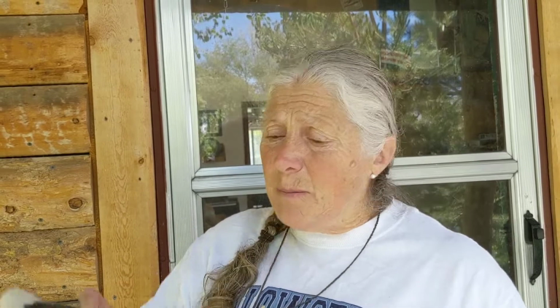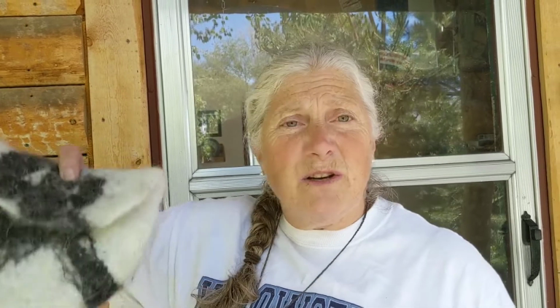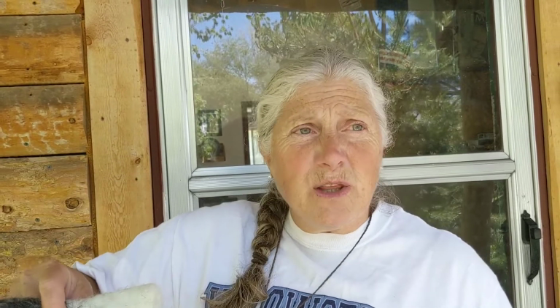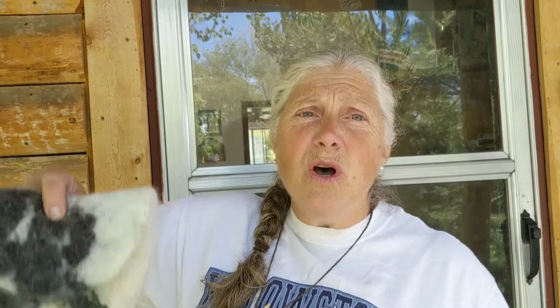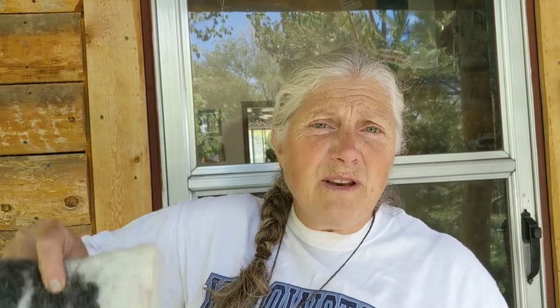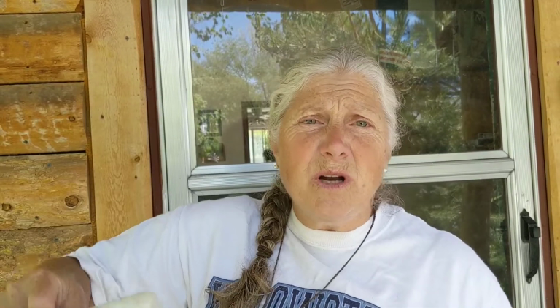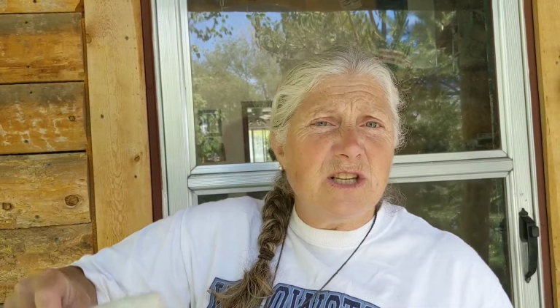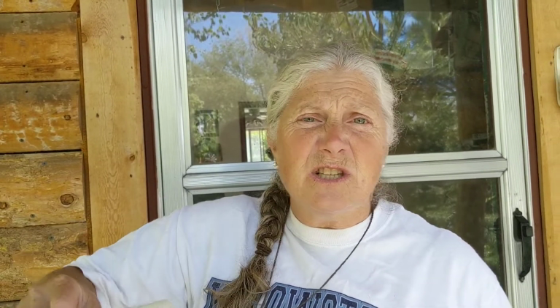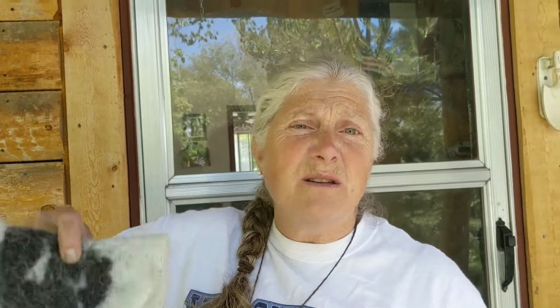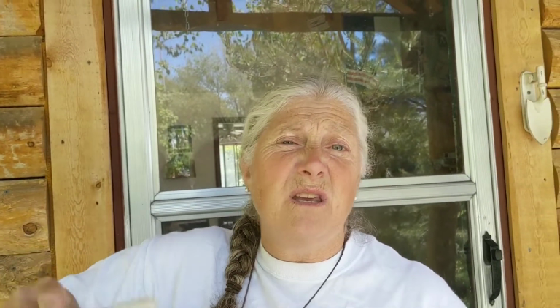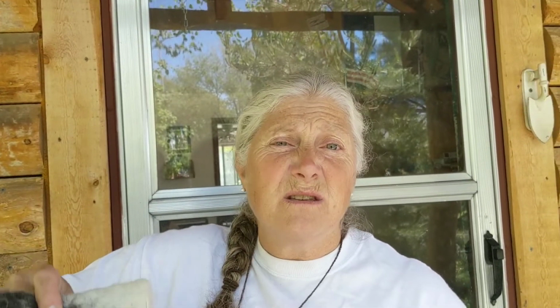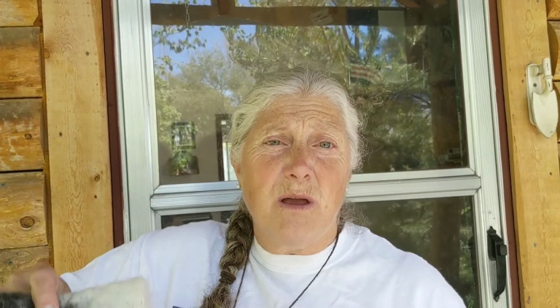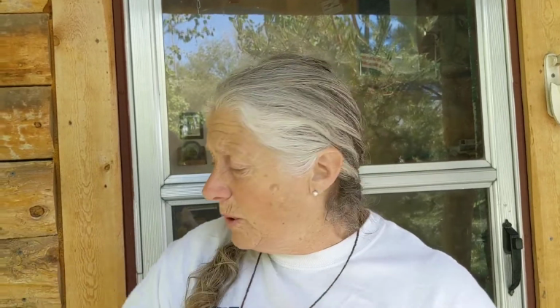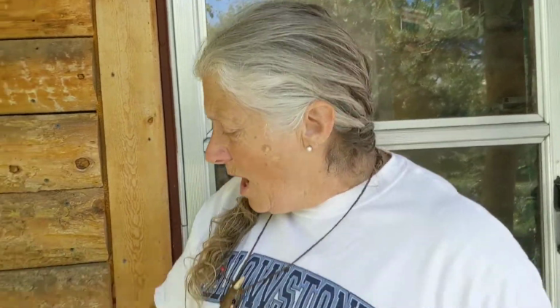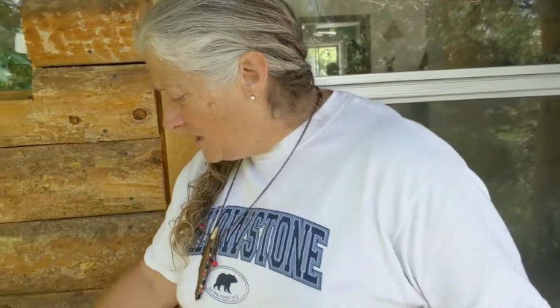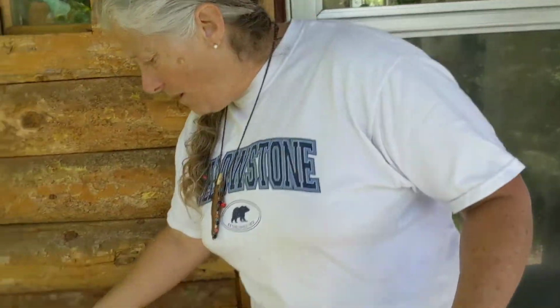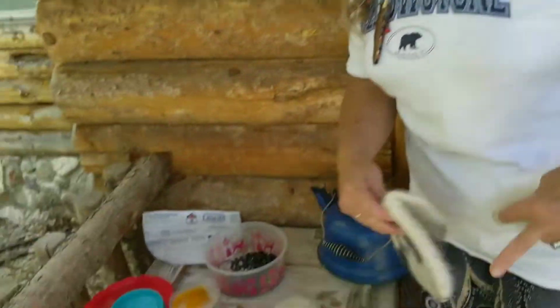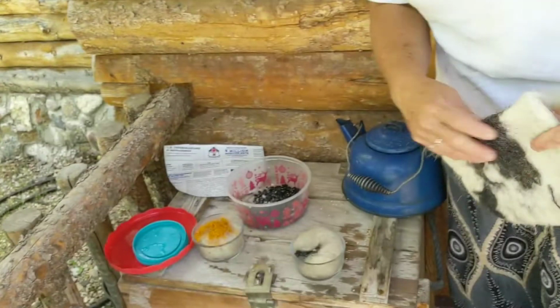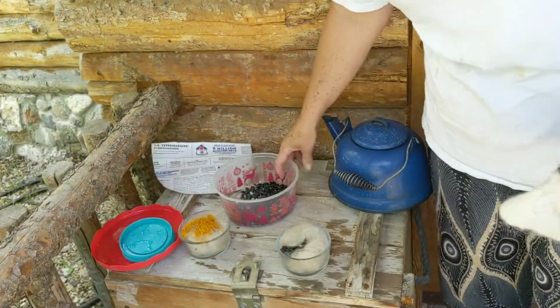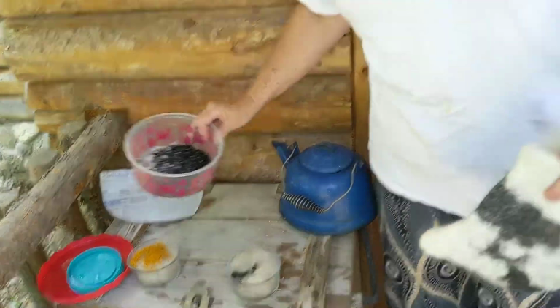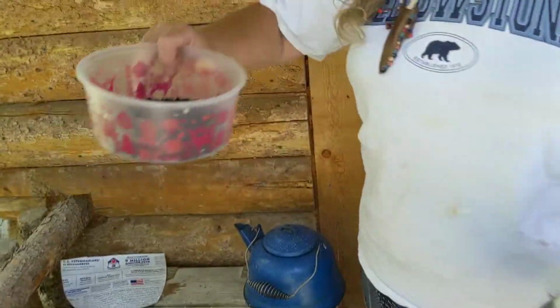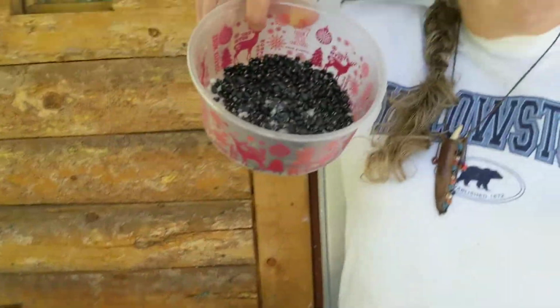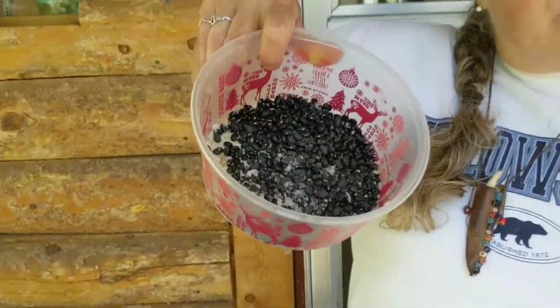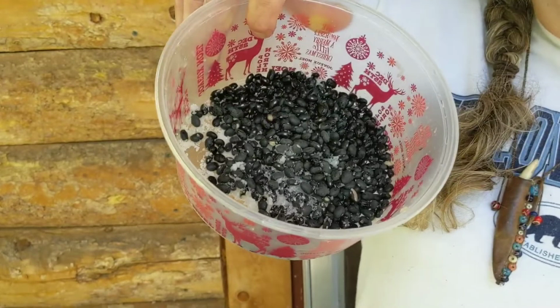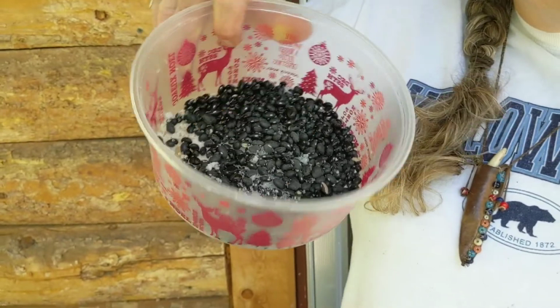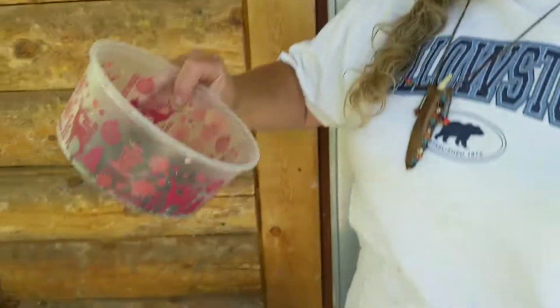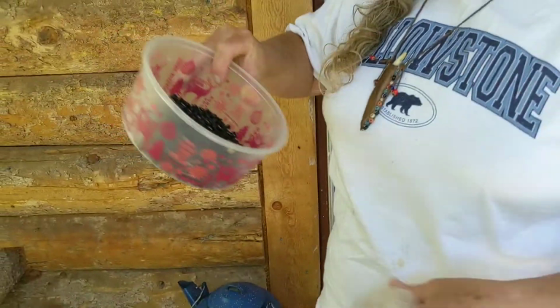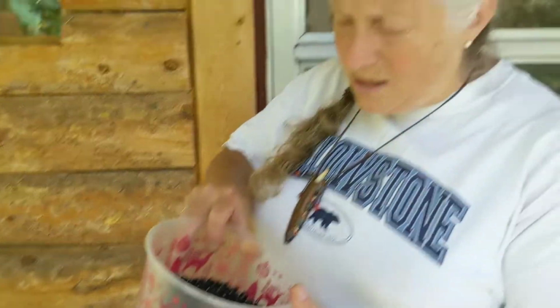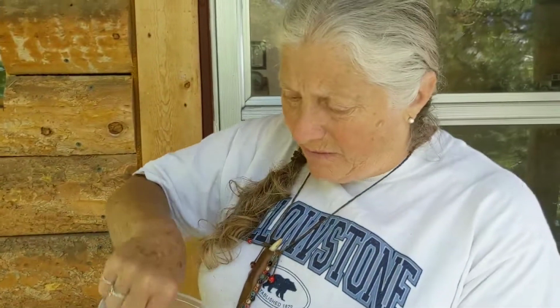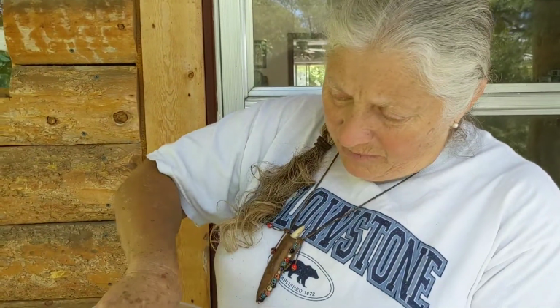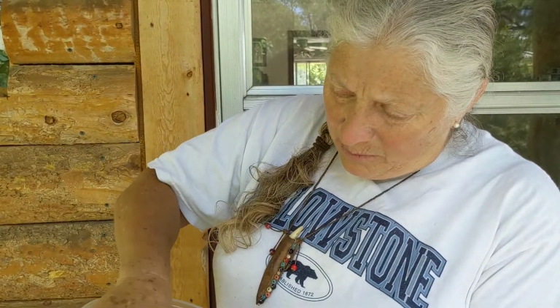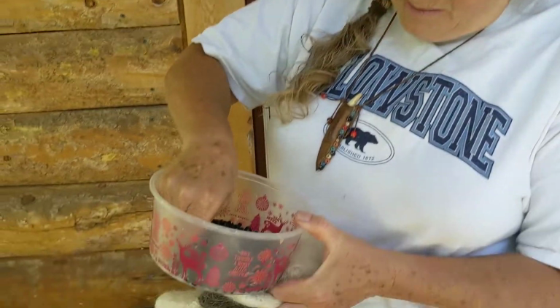Now some people will tell you to treat the wool and leave it in the mordant for such and such a time. I do mine the easiest way possible. I just take my dyeing agent — in this case I'm going to use black beans. And those black beans have a little bit of alum in them.